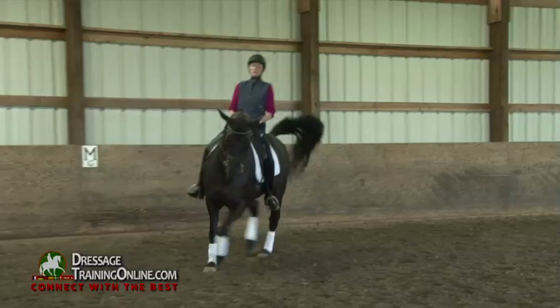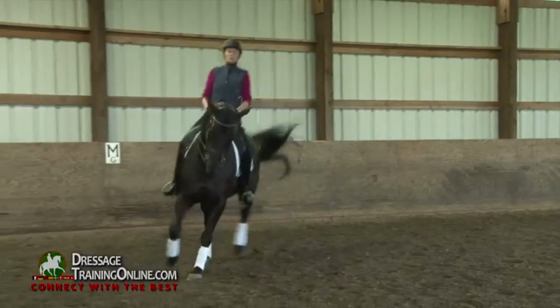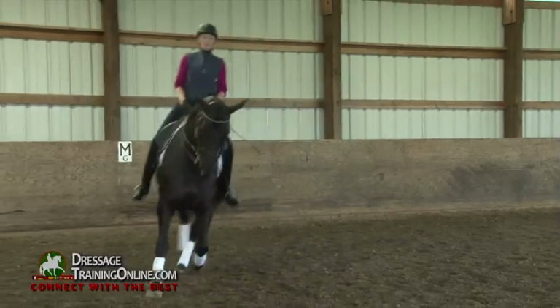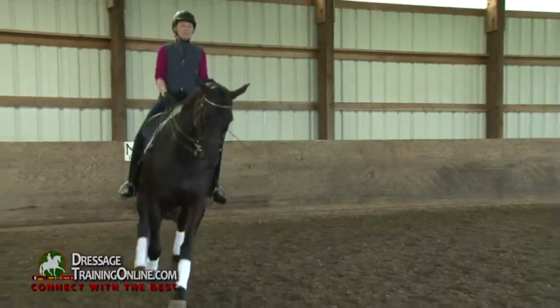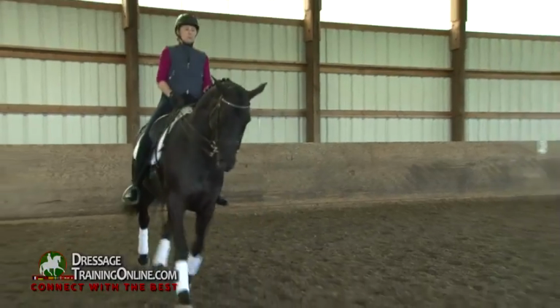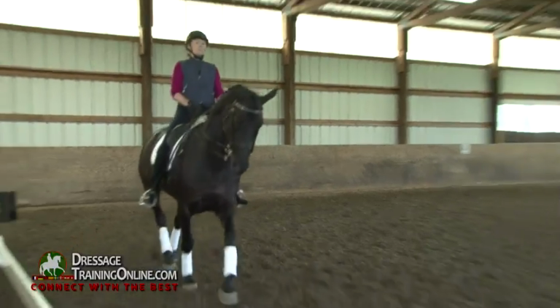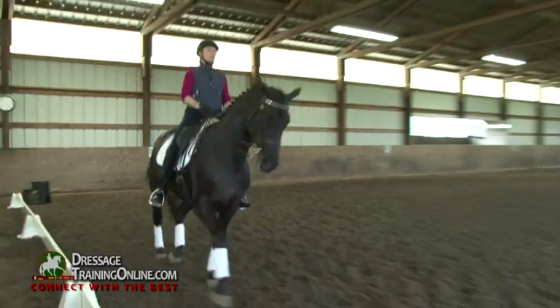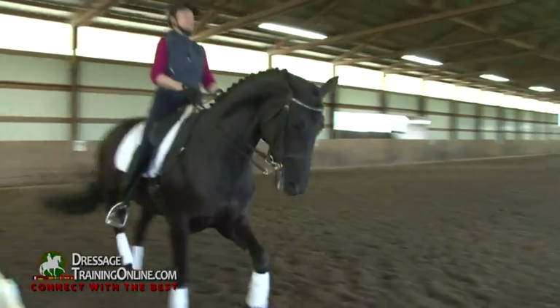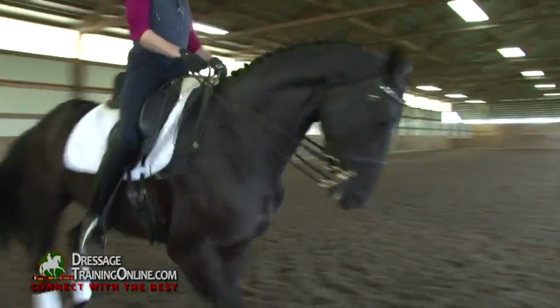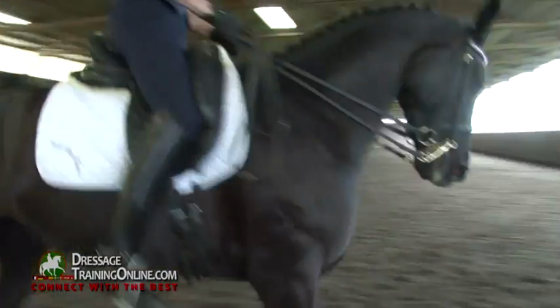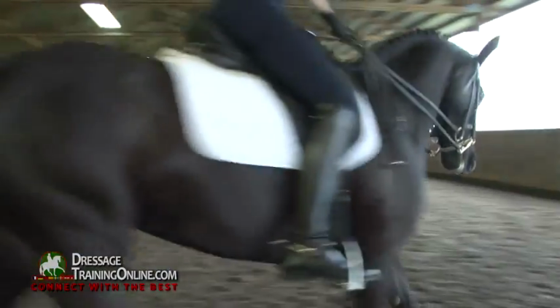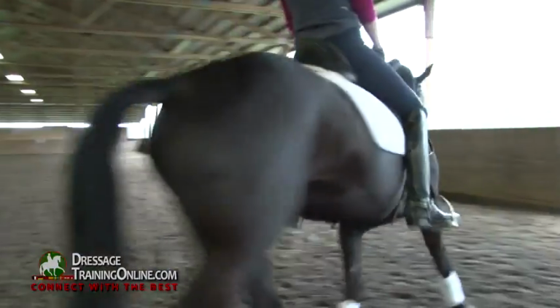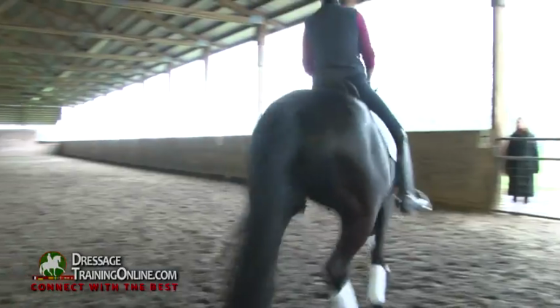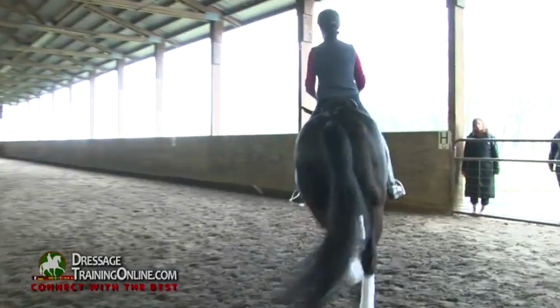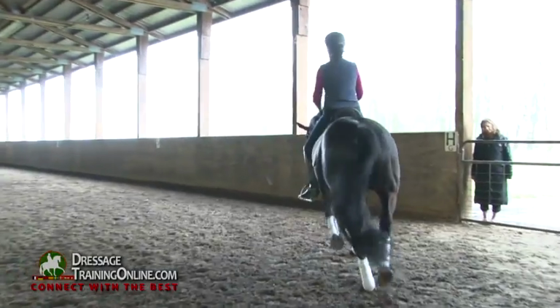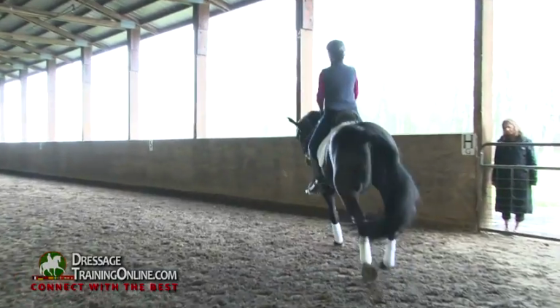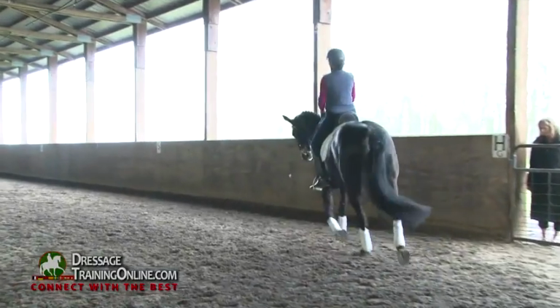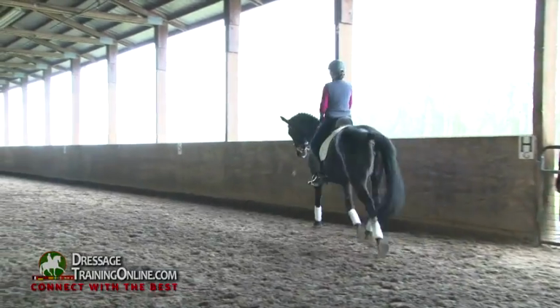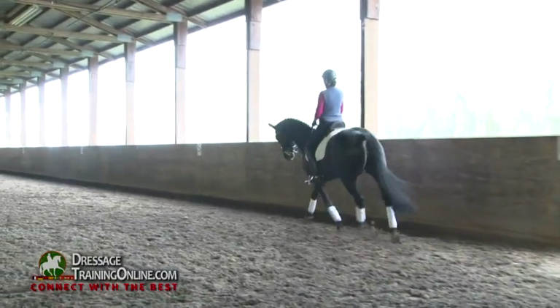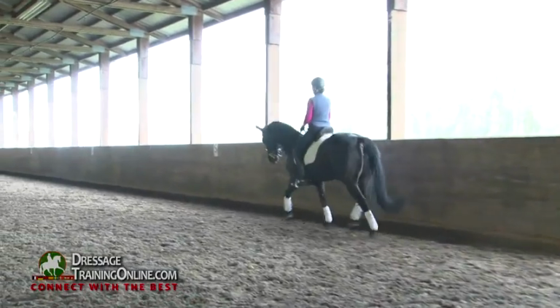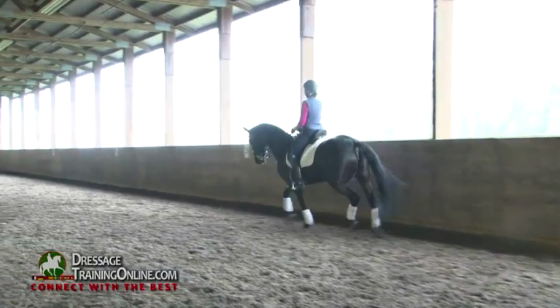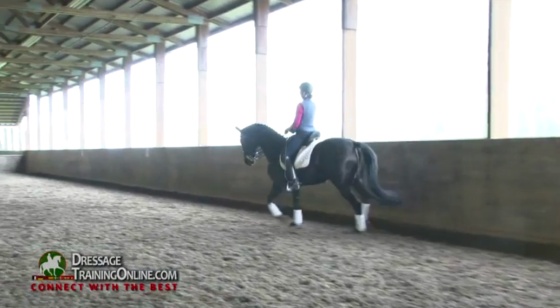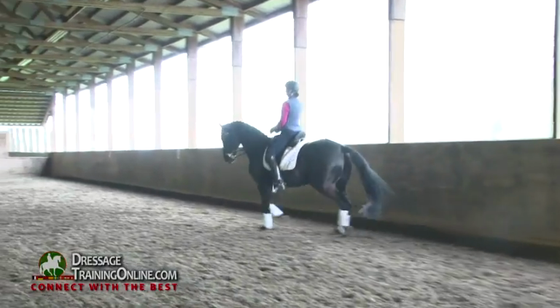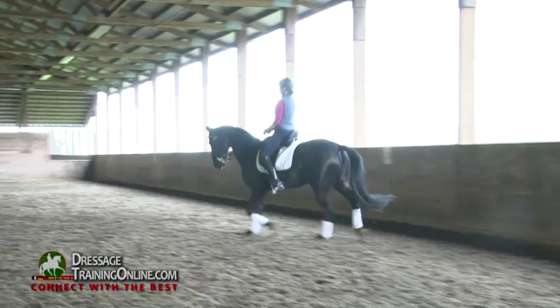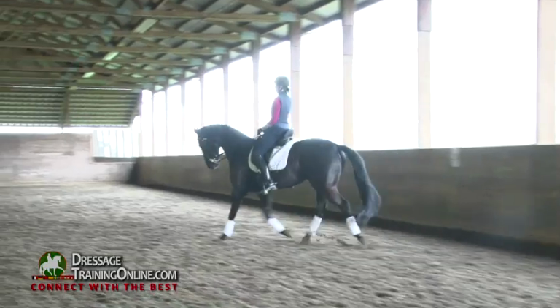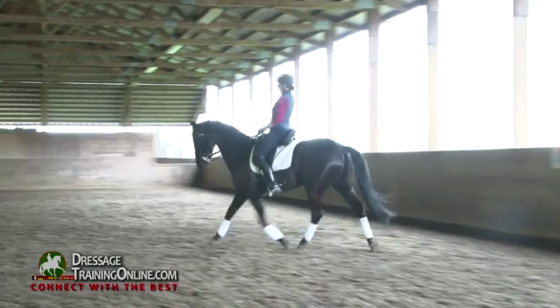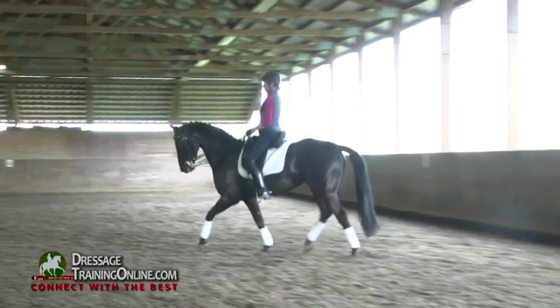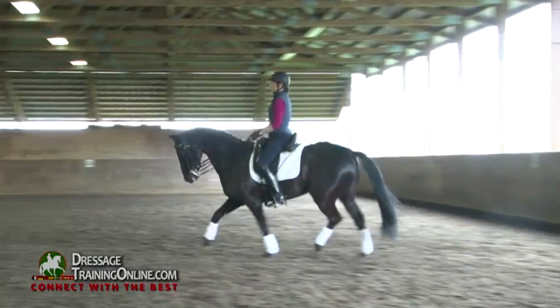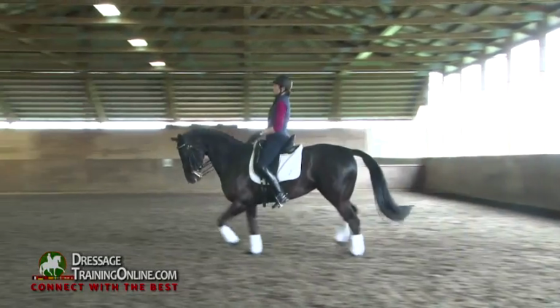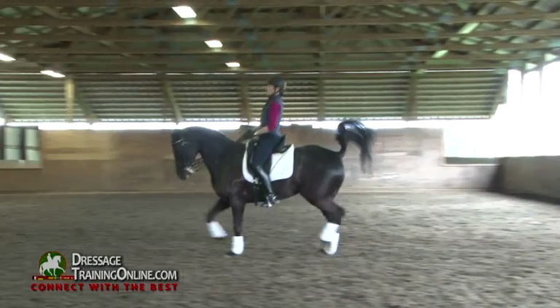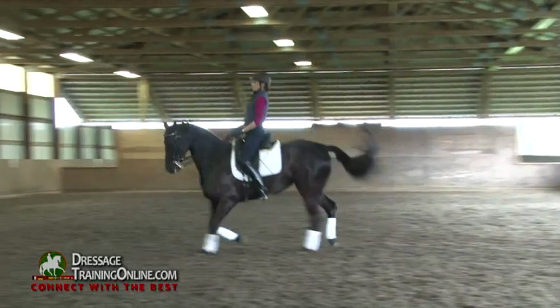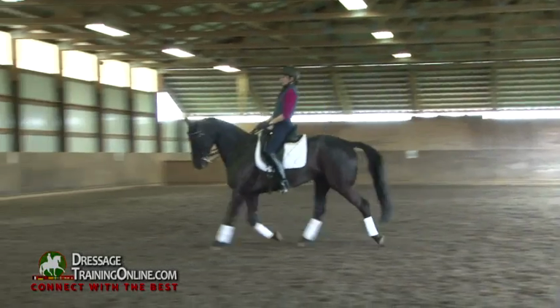You can feel how, when she does it properly, she gets taller in her withers versus when she brings her shoulders a little bit in but a lot of neck, then she doesn't use her hind legs at all.